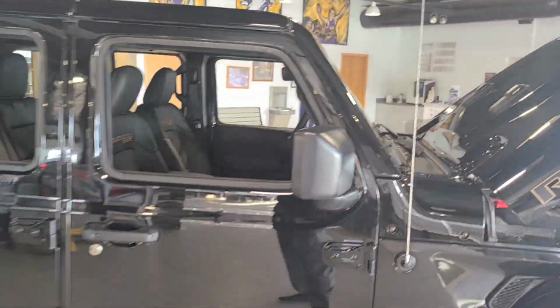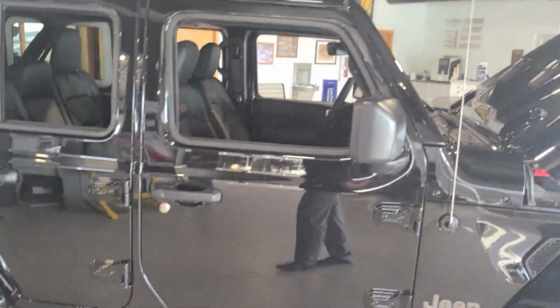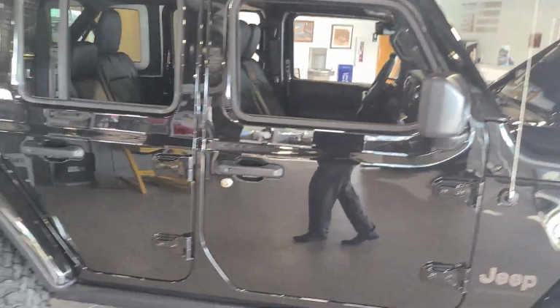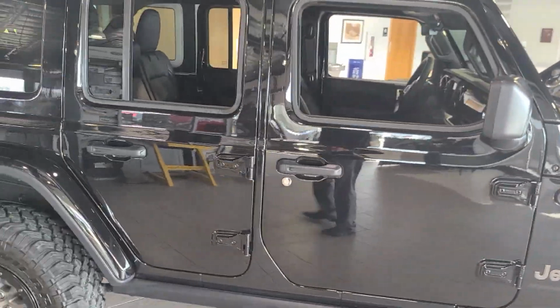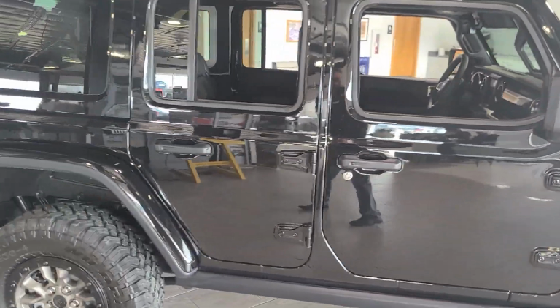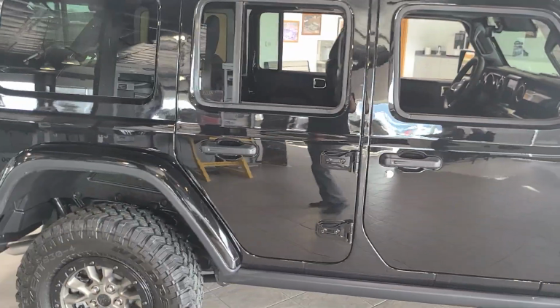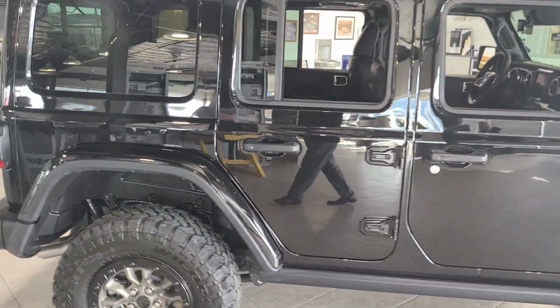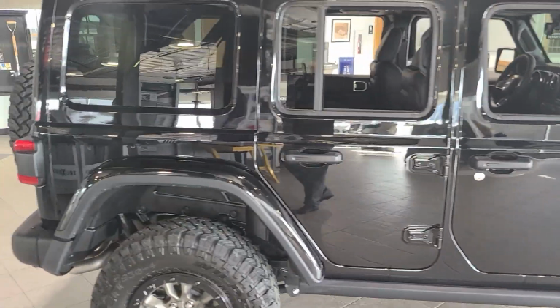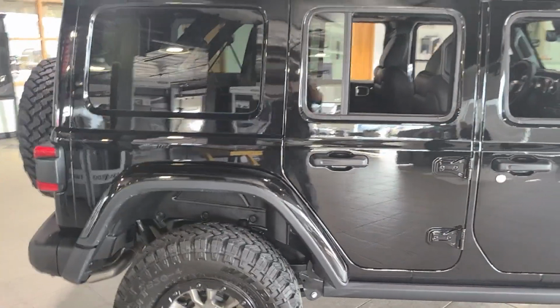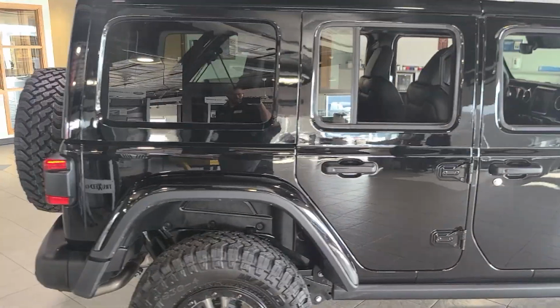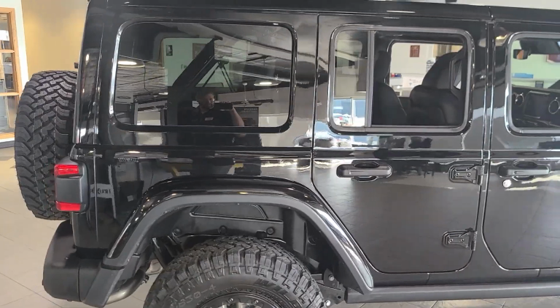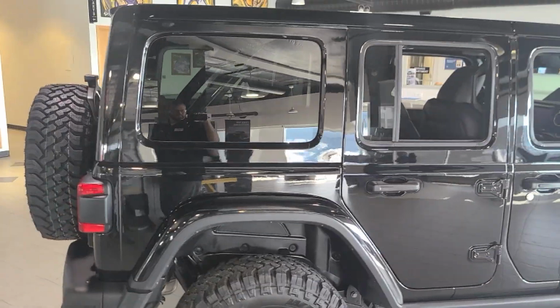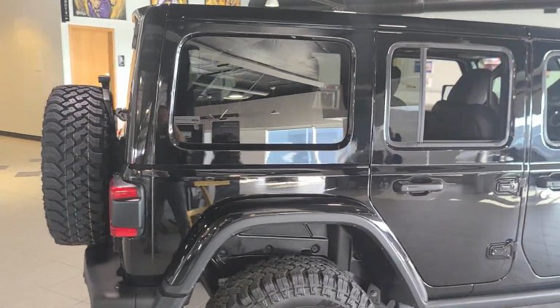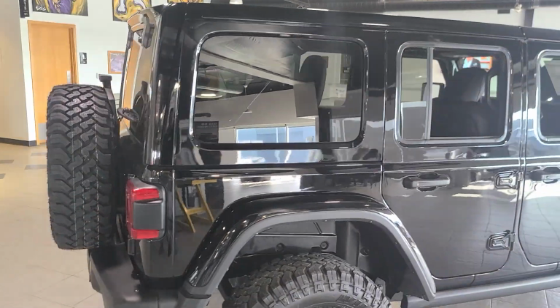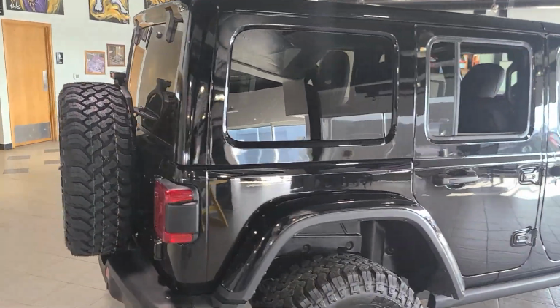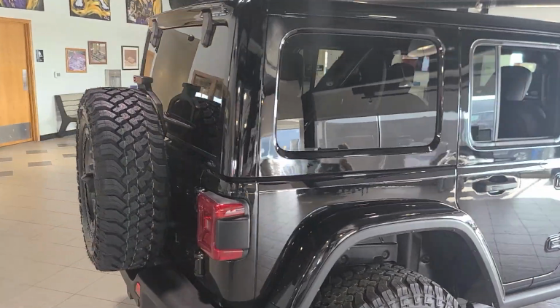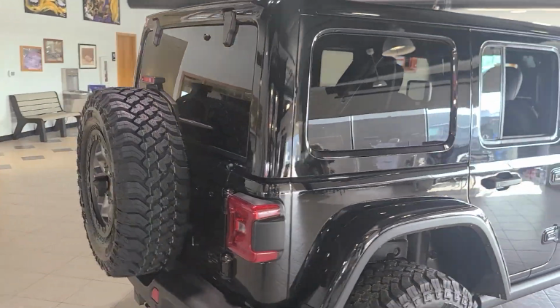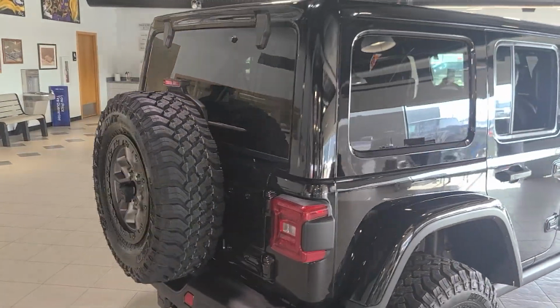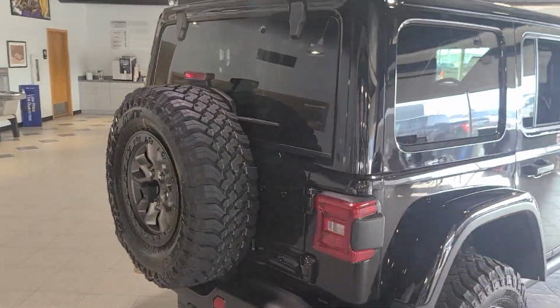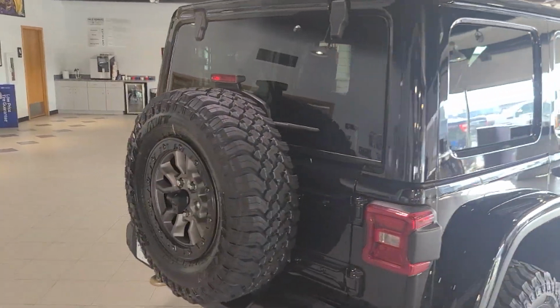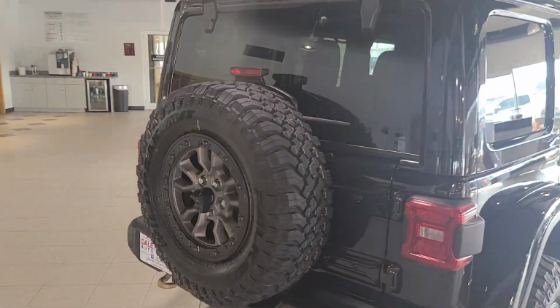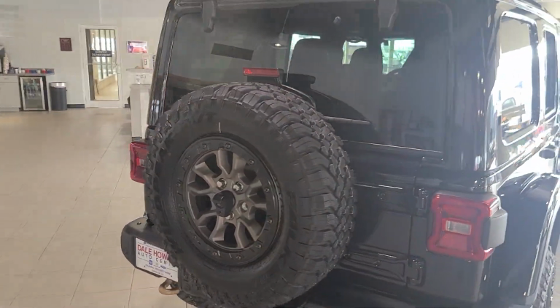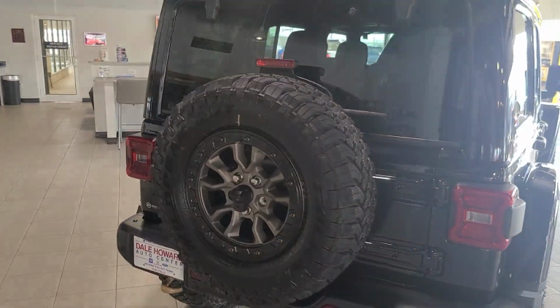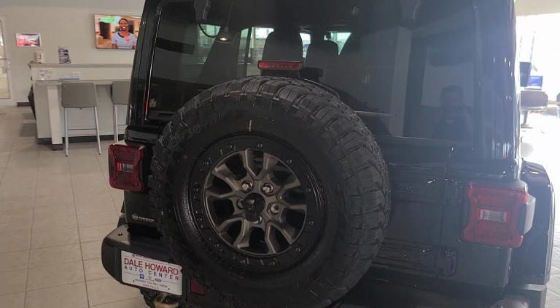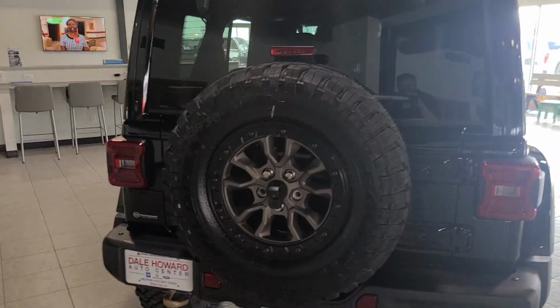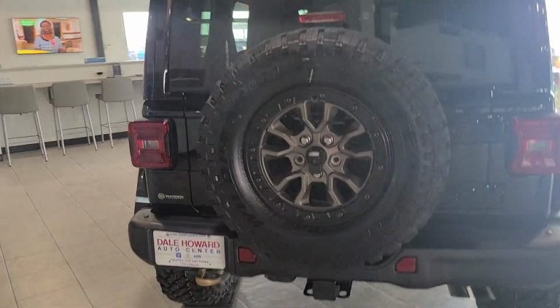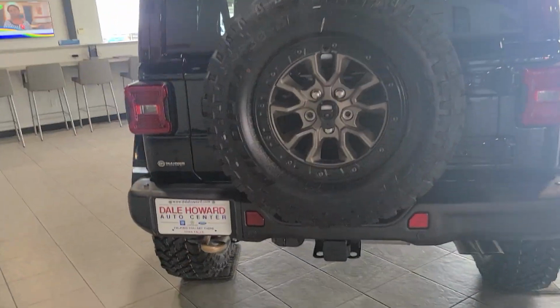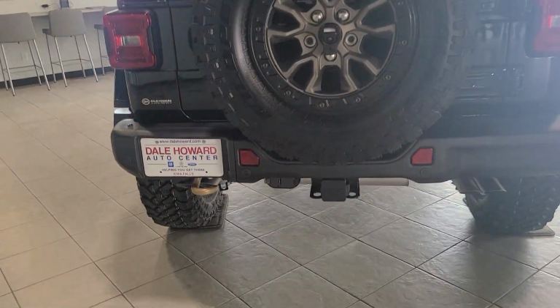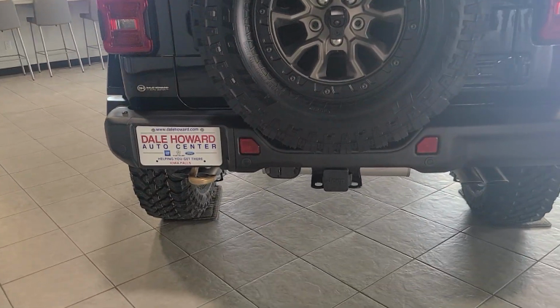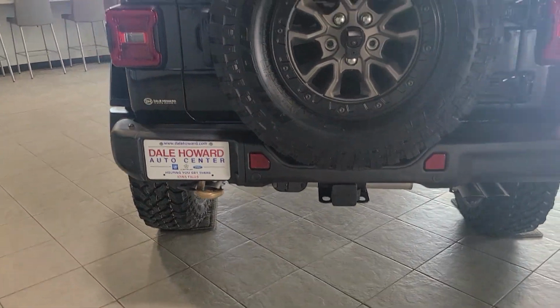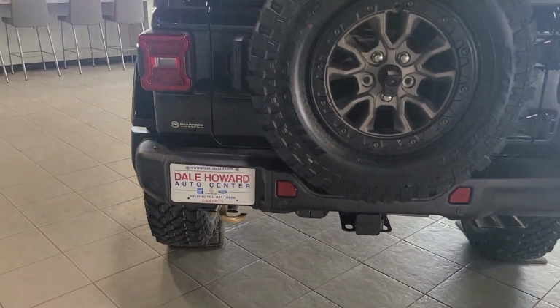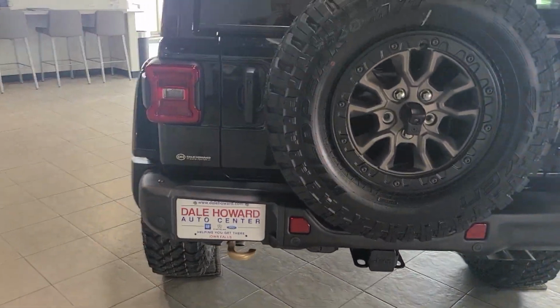Walking all the way around it — just lovely, it's a great vehicle. Come around the back end. Obviously, you've got the spare tire back here. This does have the full towing package as well.